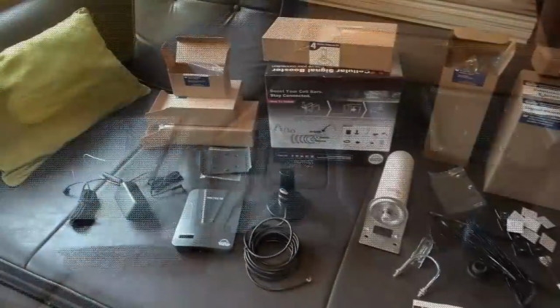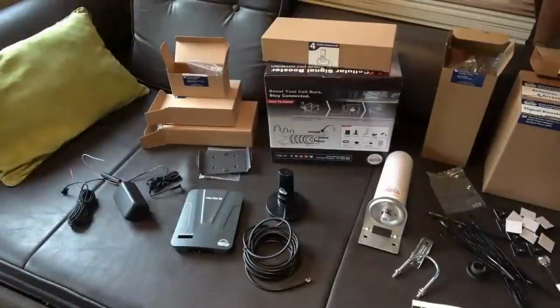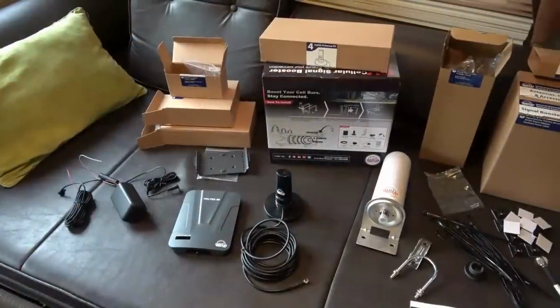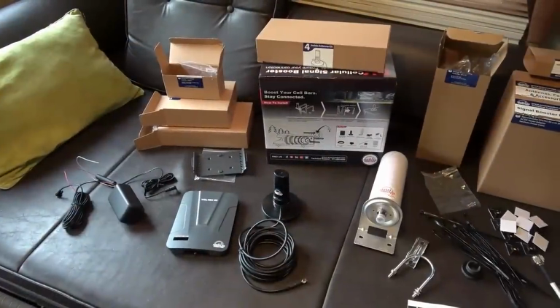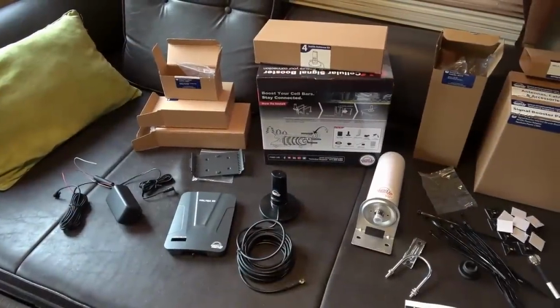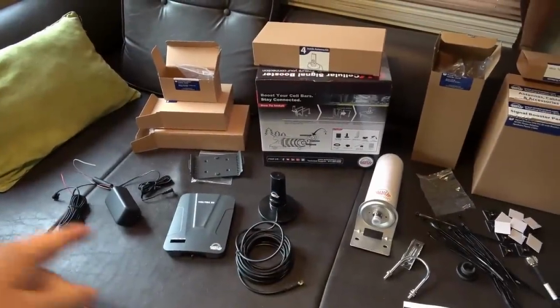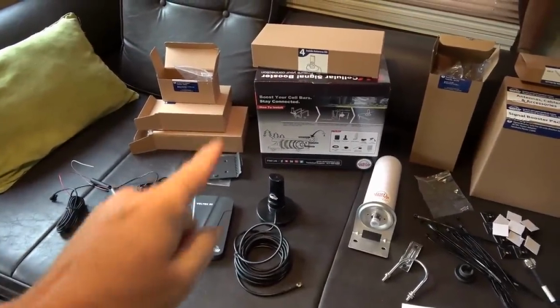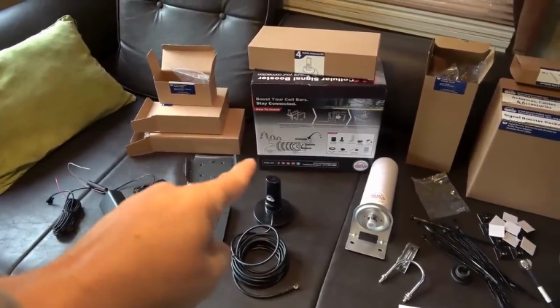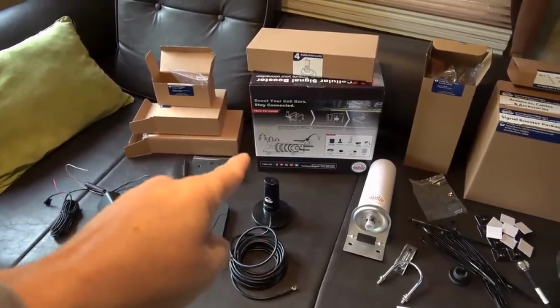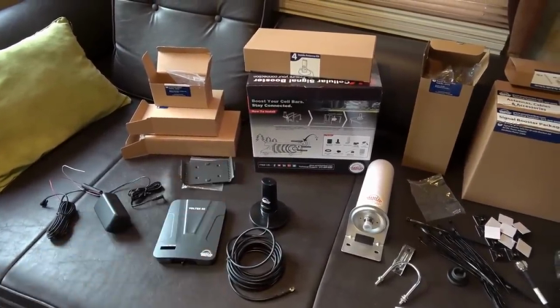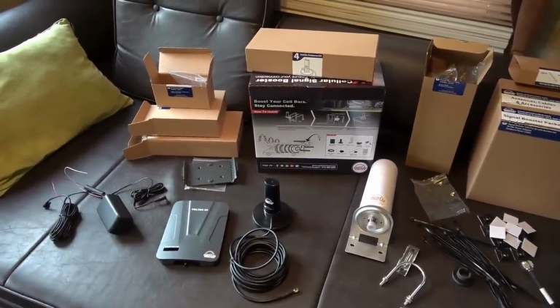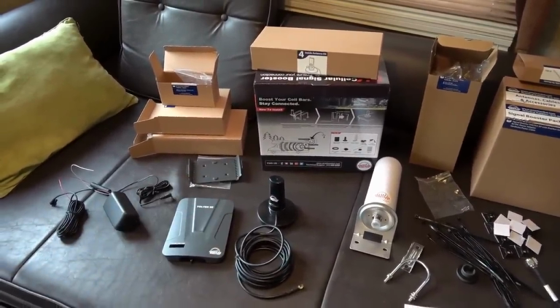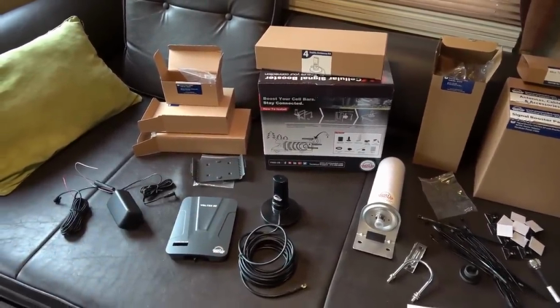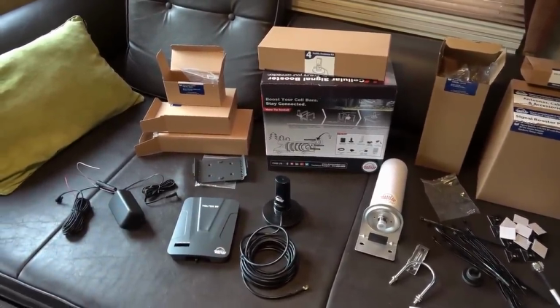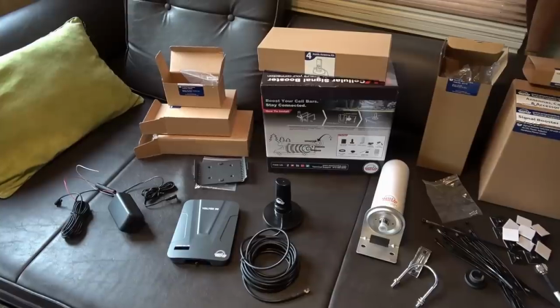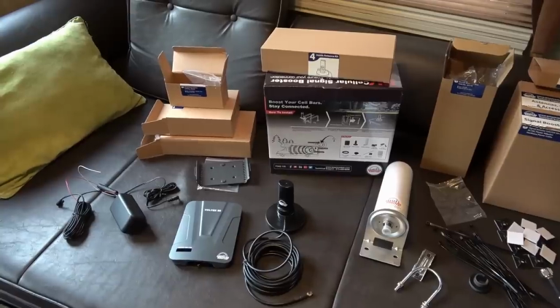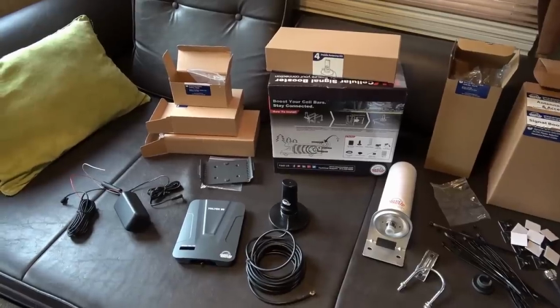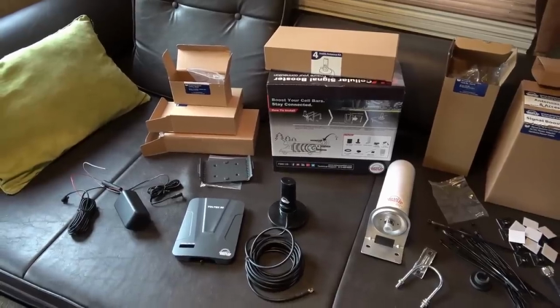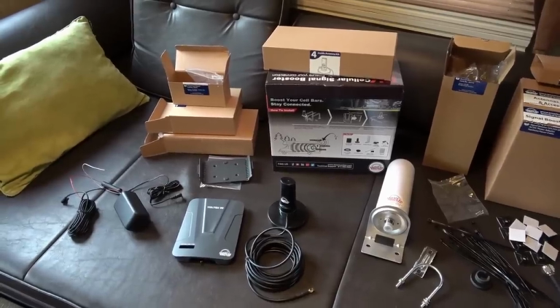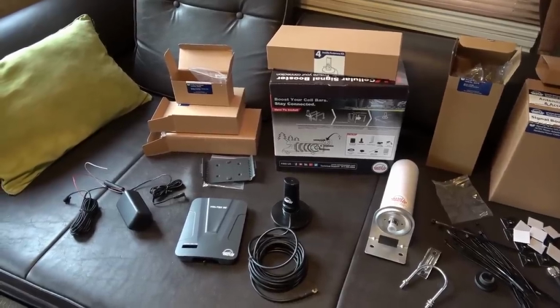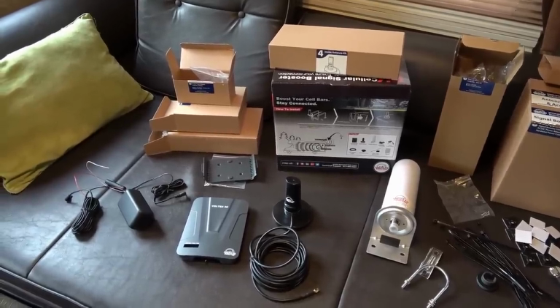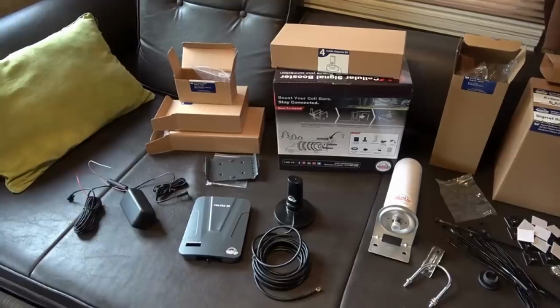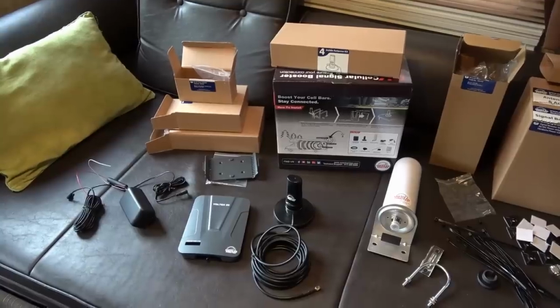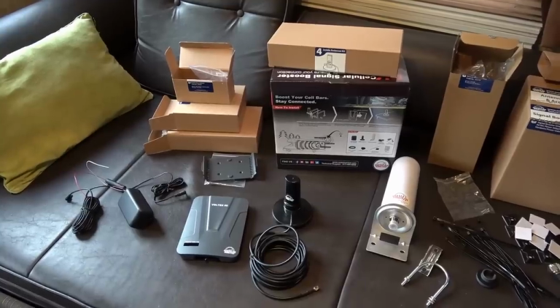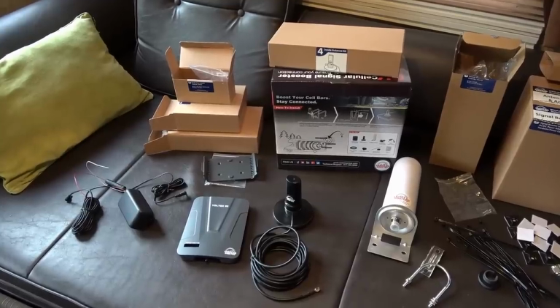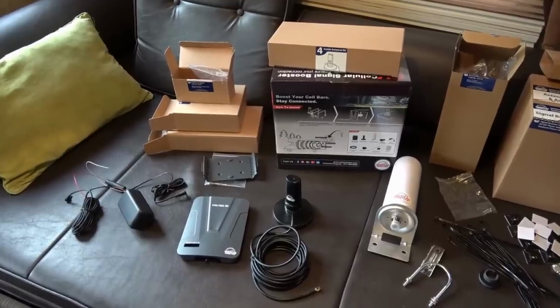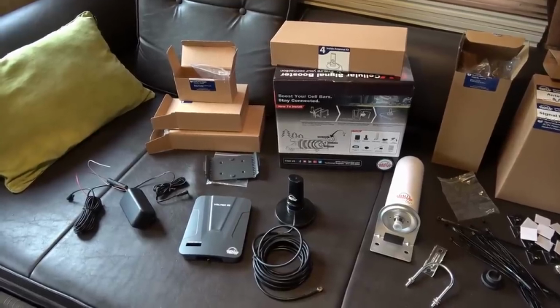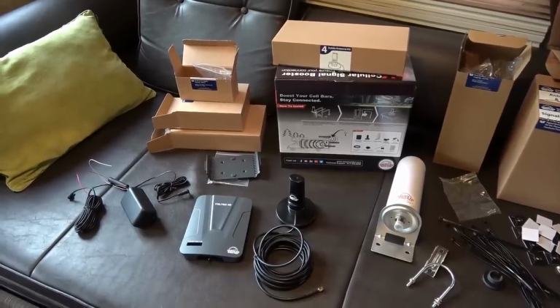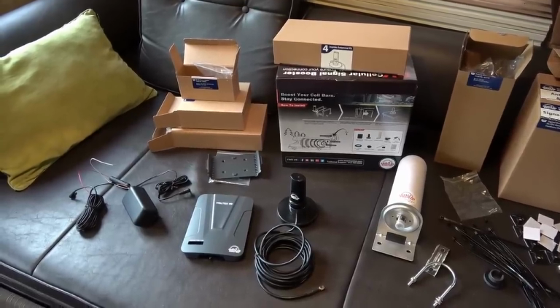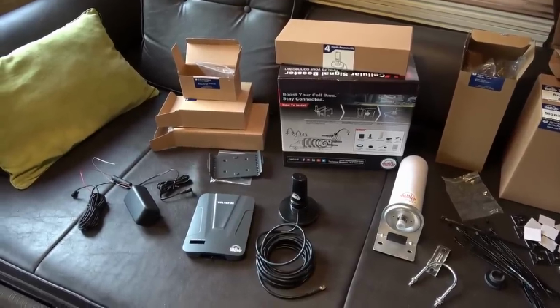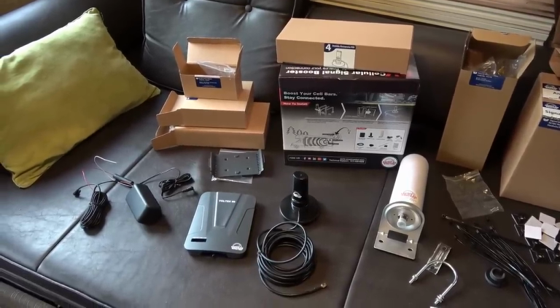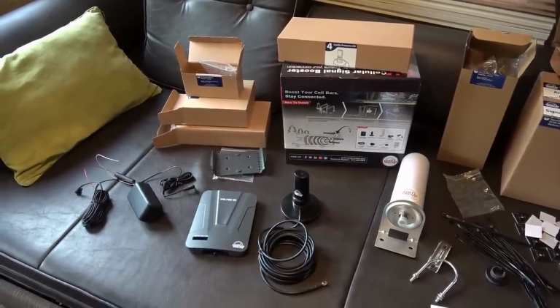I forgot to mention — American Booster sent this to me free of charge. I didn't pay for it. I'm not affiliated with the company in any way and I can say whatever I want about it in the review. Just so you know.